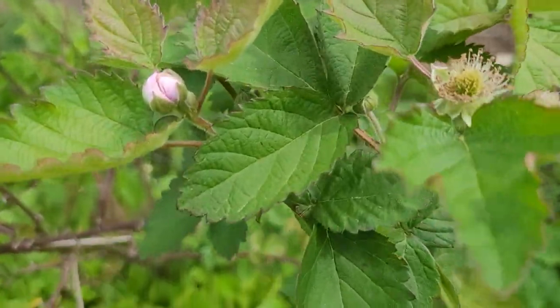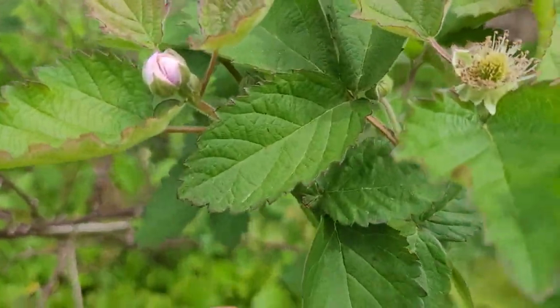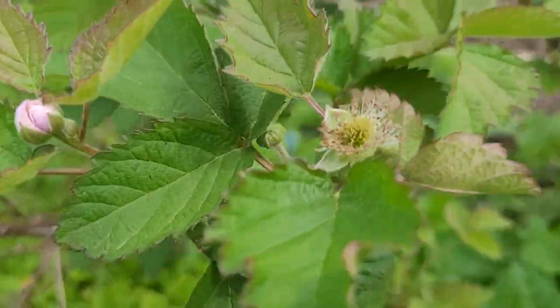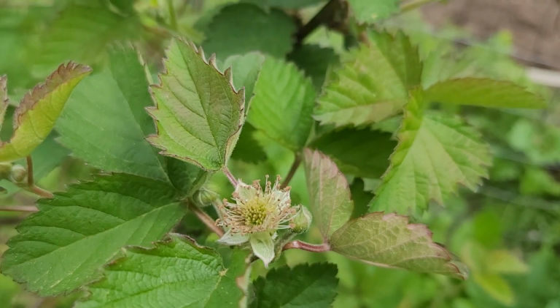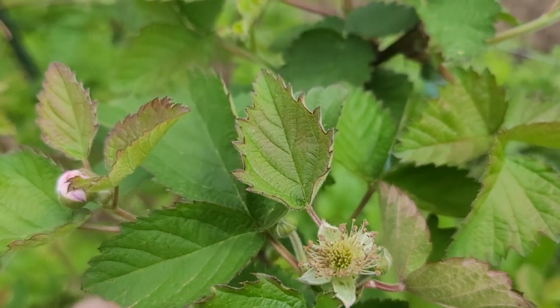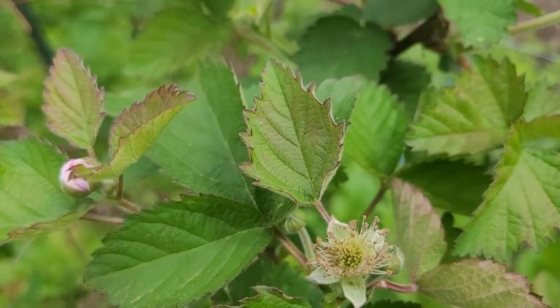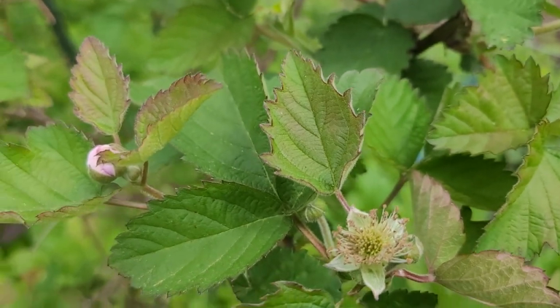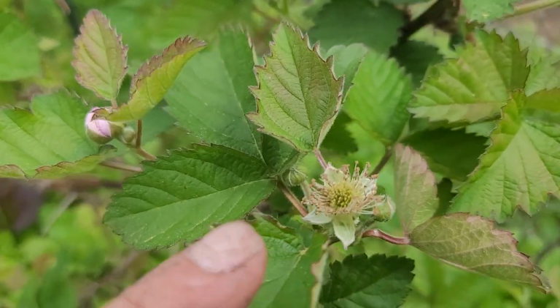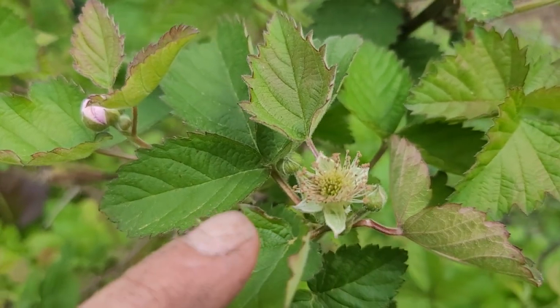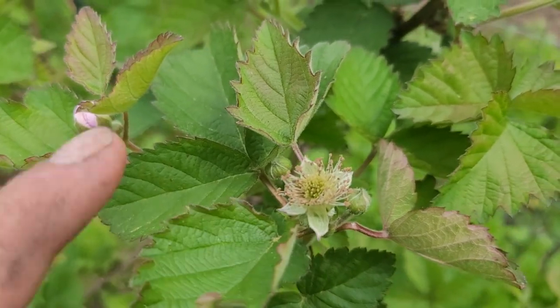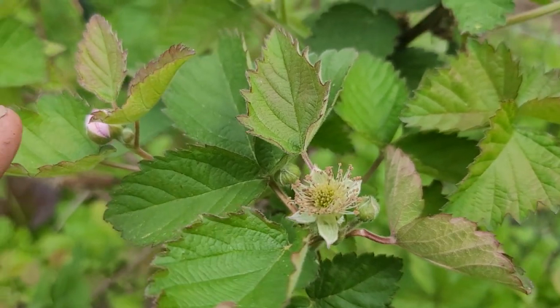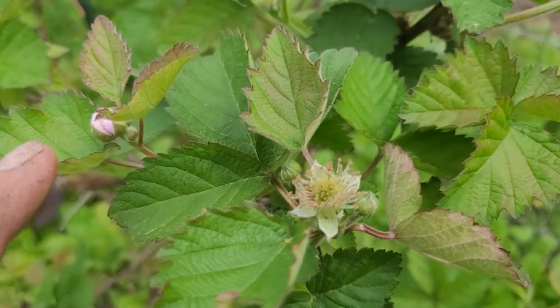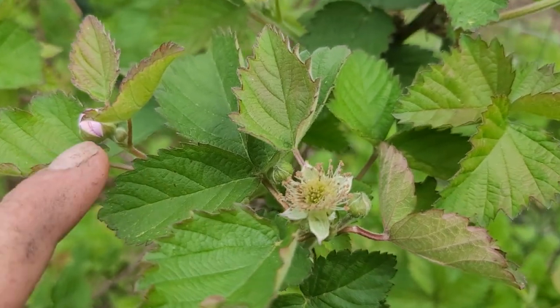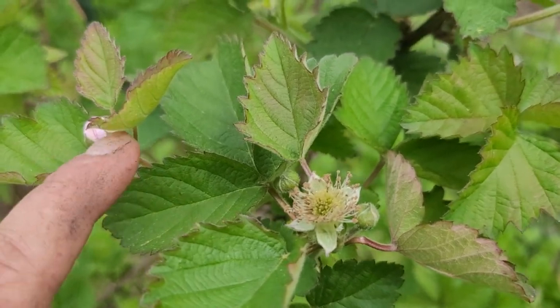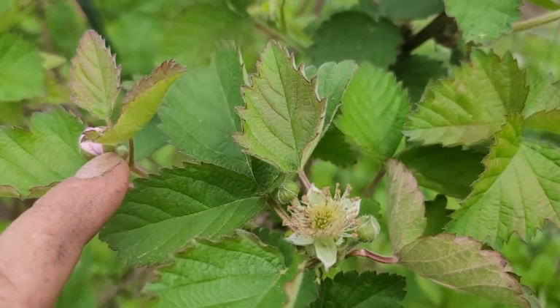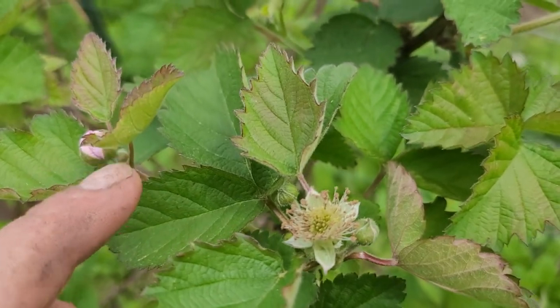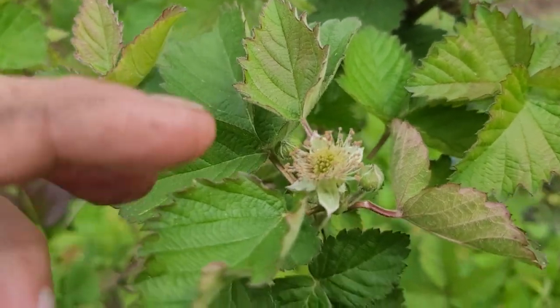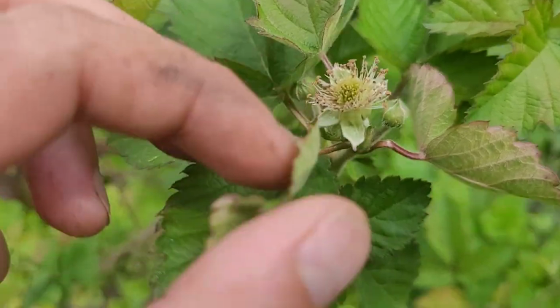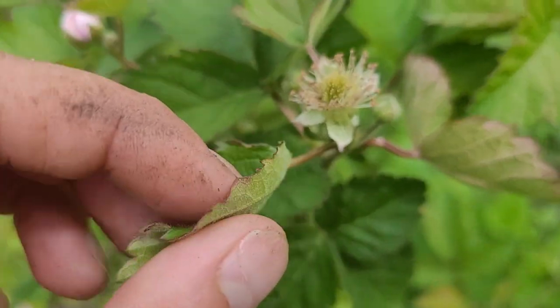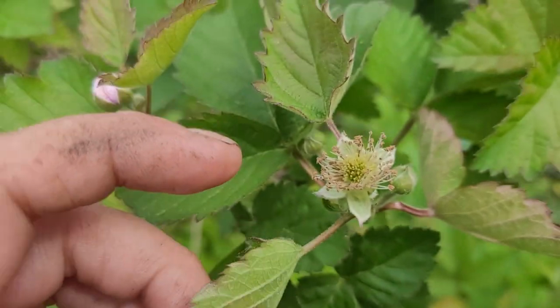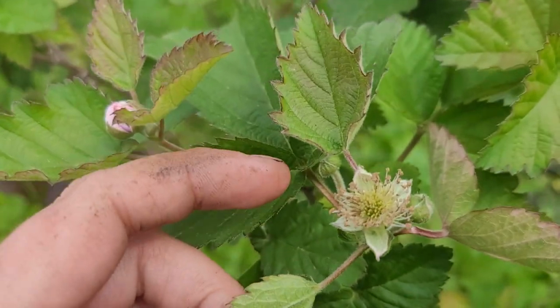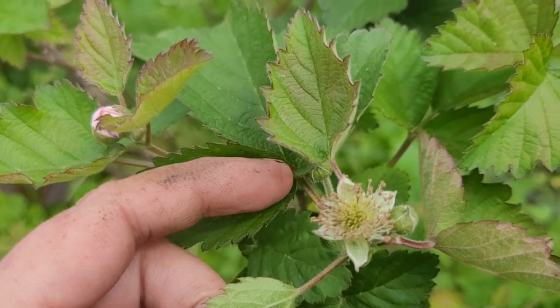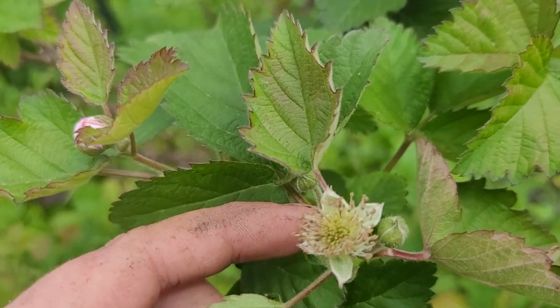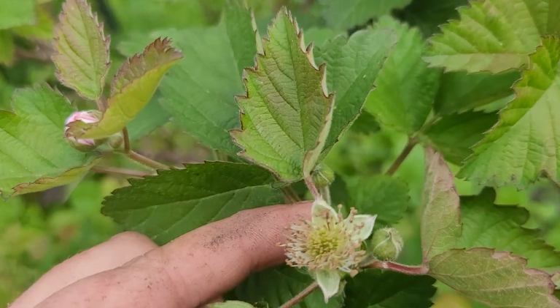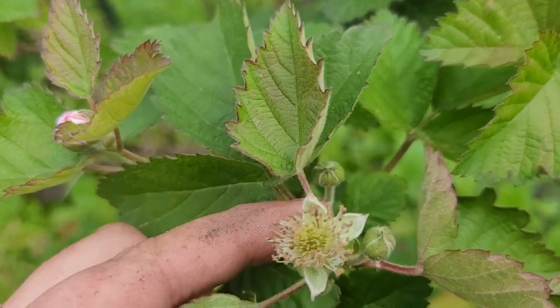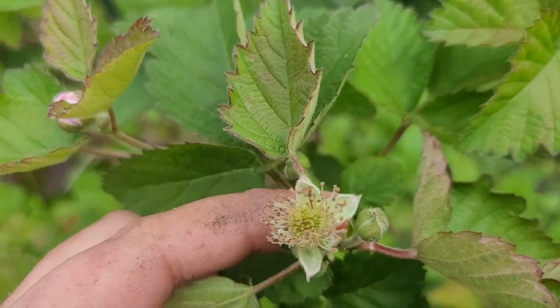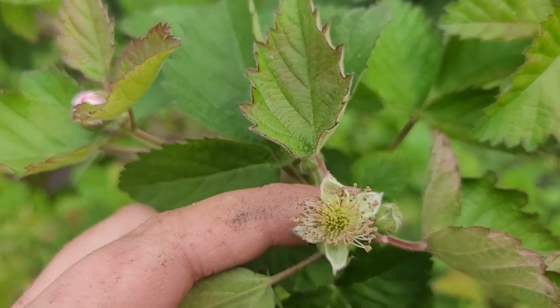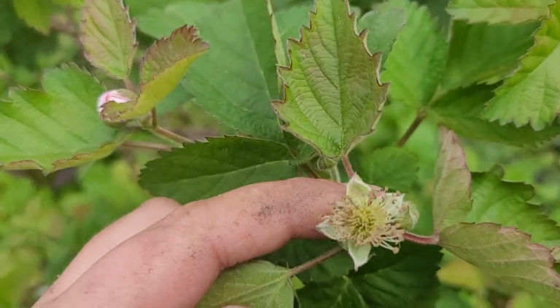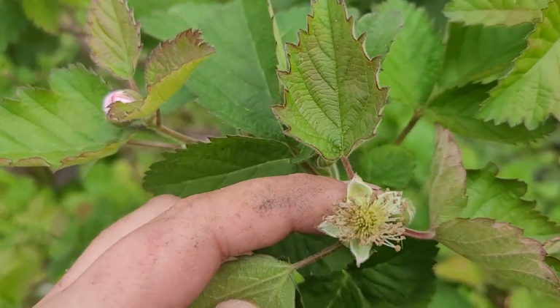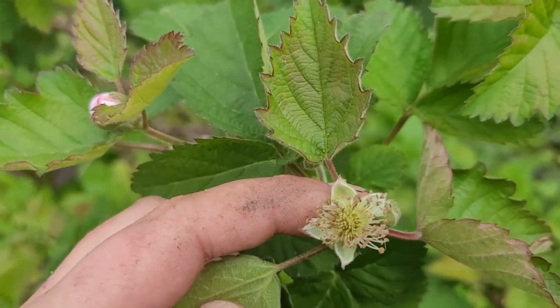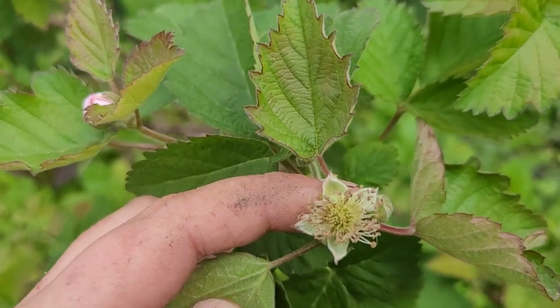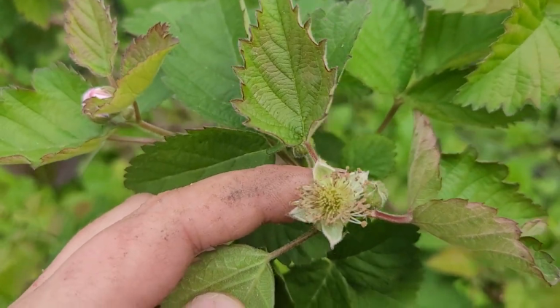And here's kind of the first stage of the flower. After the petals — this one's not open yet — and then after the petals drop off, this is what happens. It looks really cool.